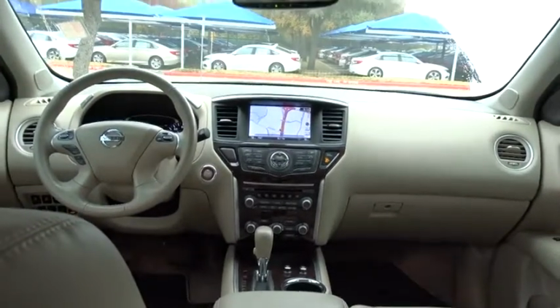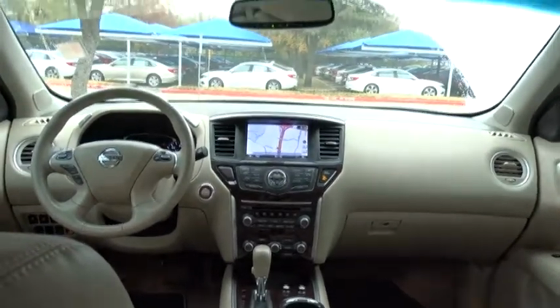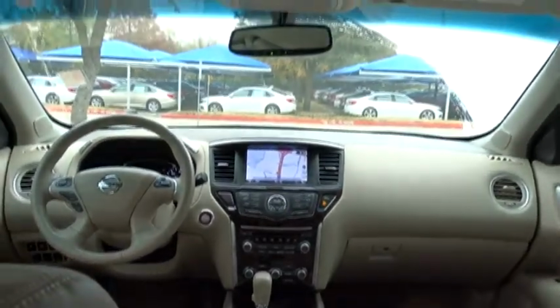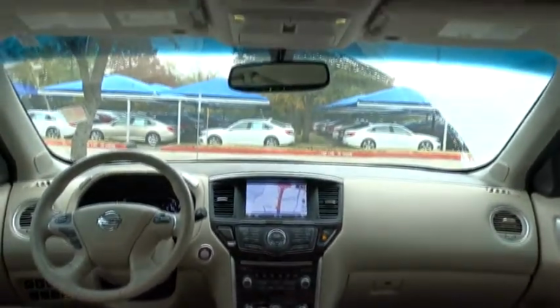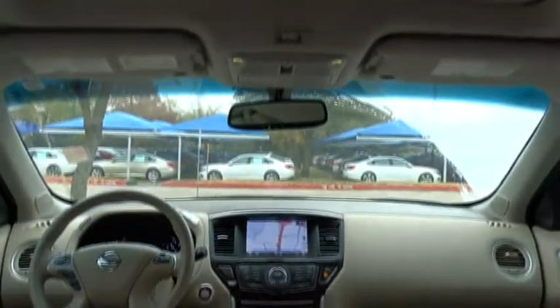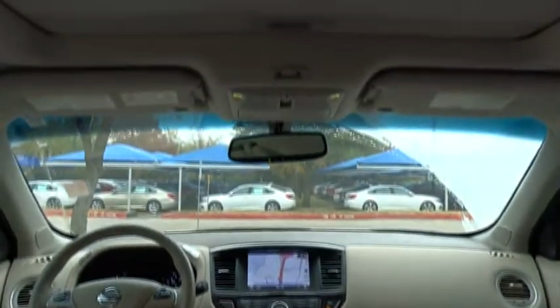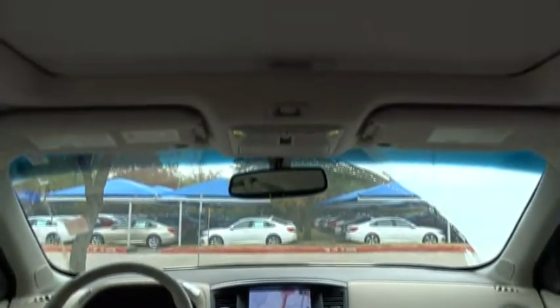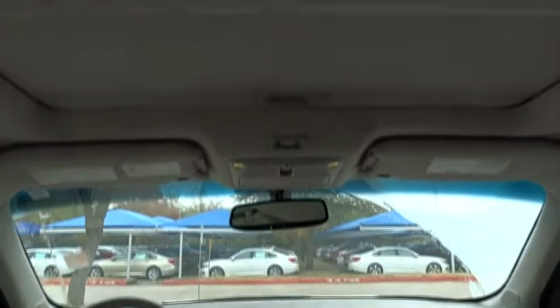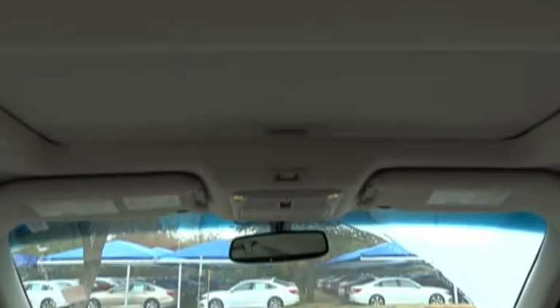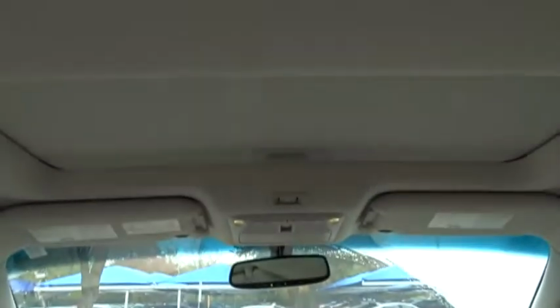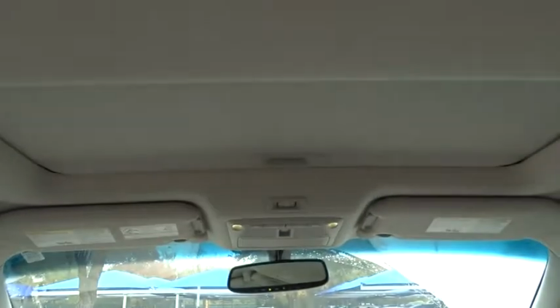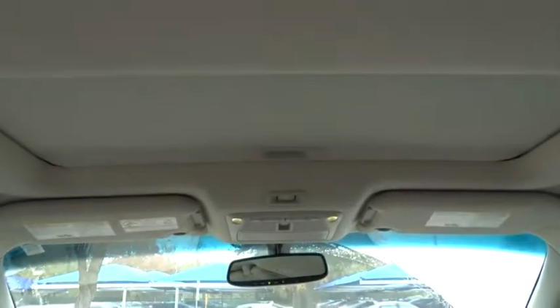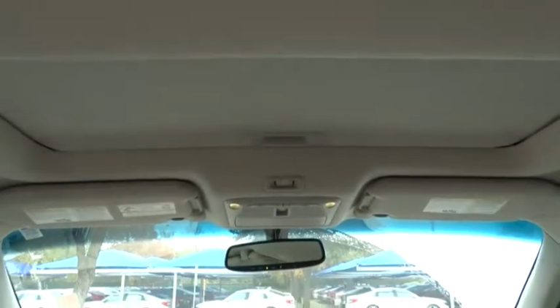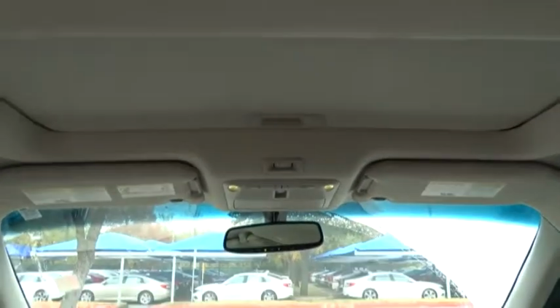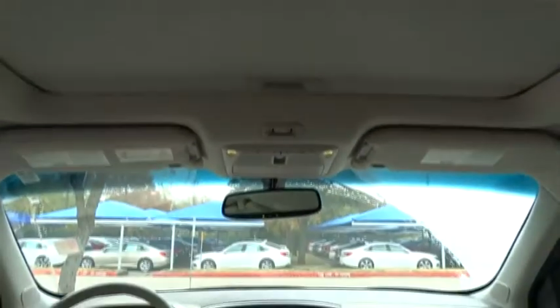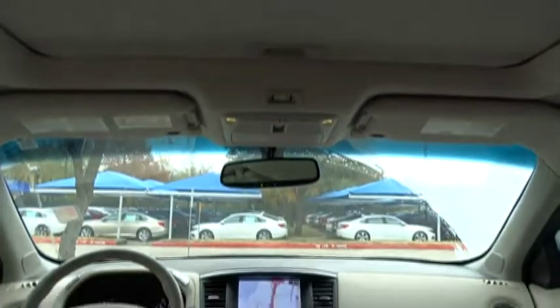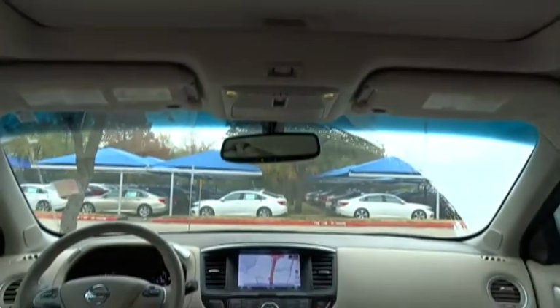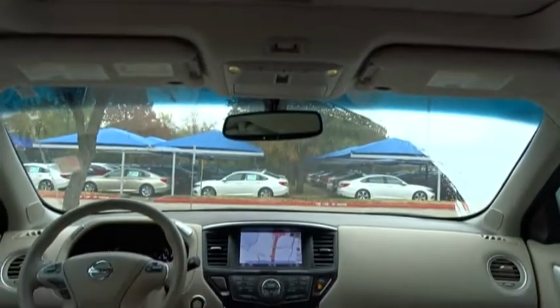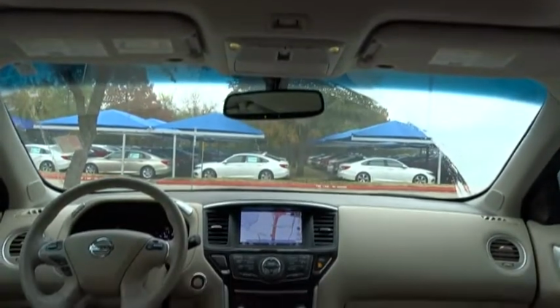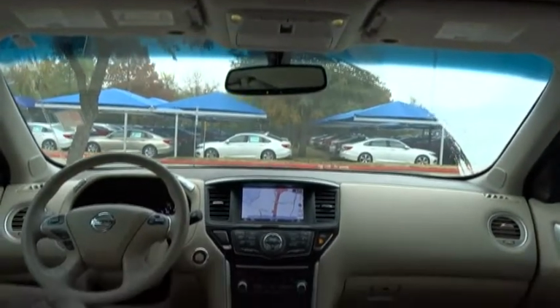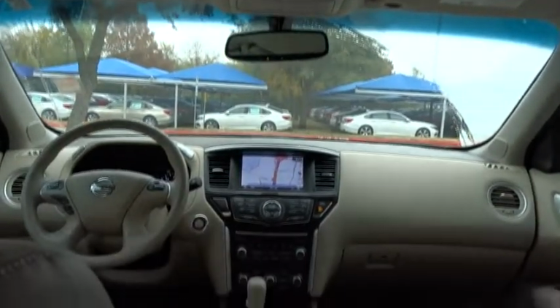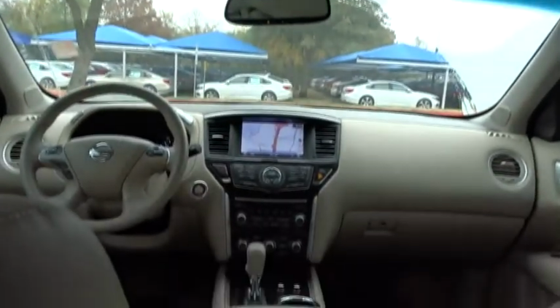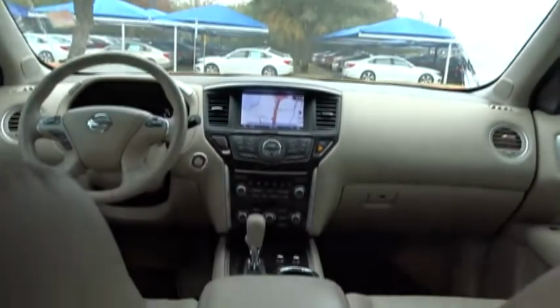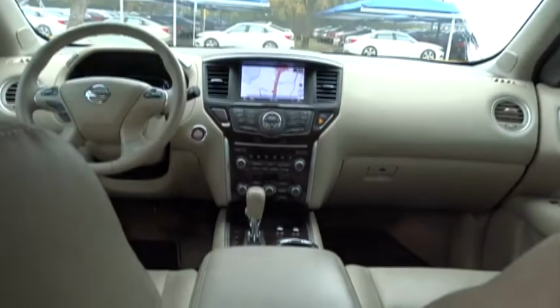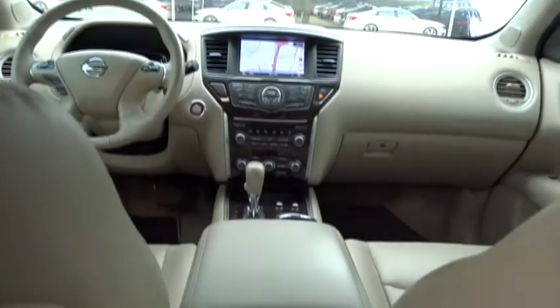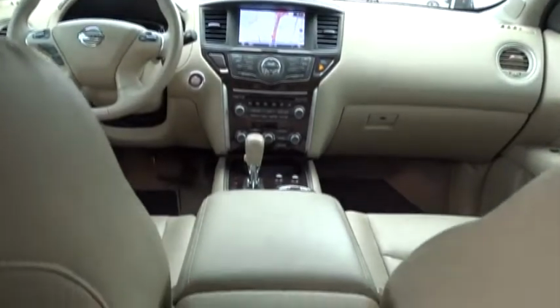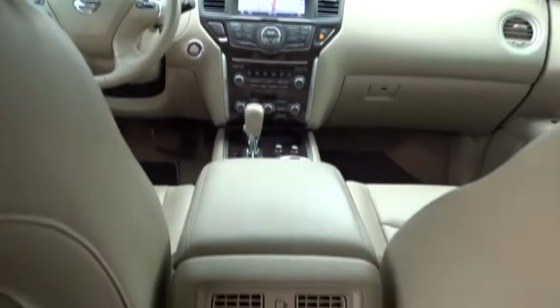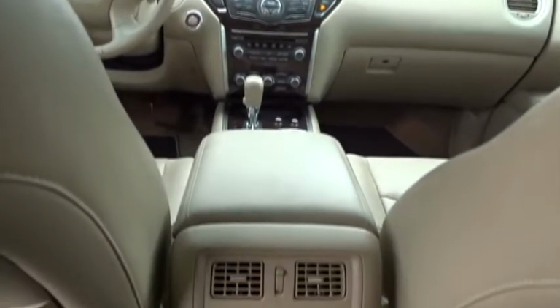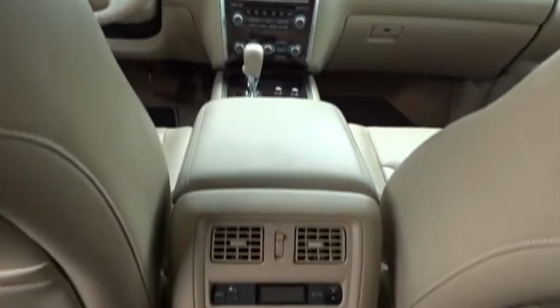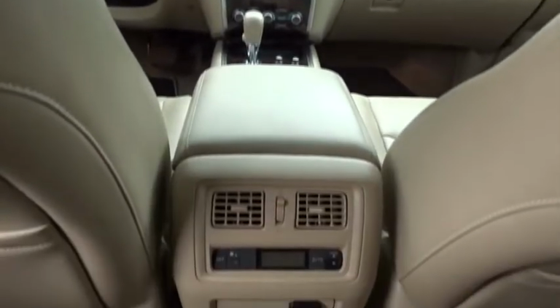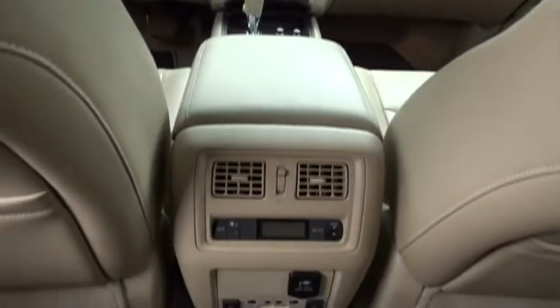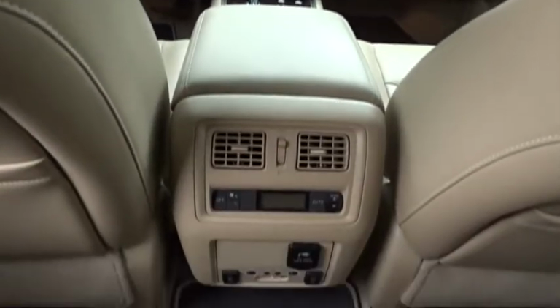Stability control, leather-wrapped steering wheel, Bluetooth, adjustable steering wheel, front wheel drive, power steering, four-wheel disc brakes, aluminum wheels, cruise control.